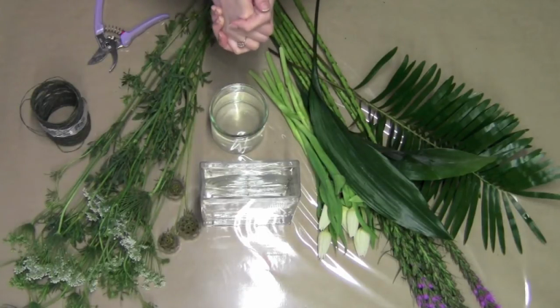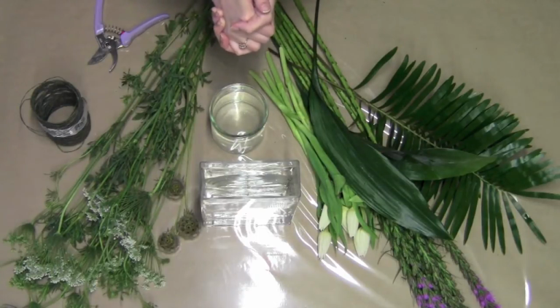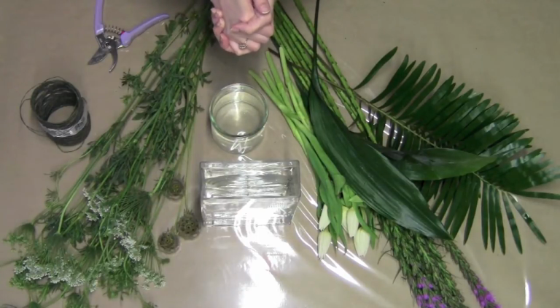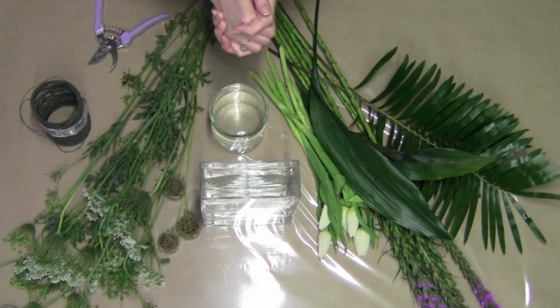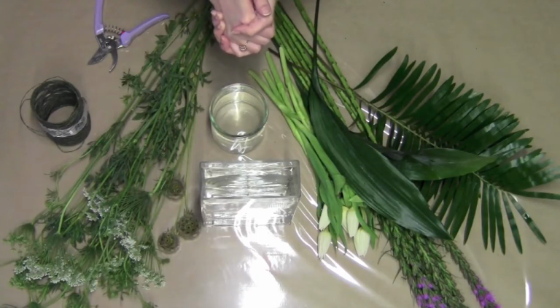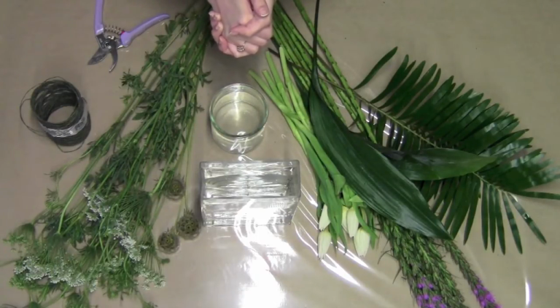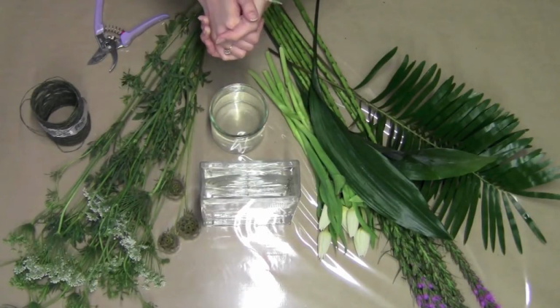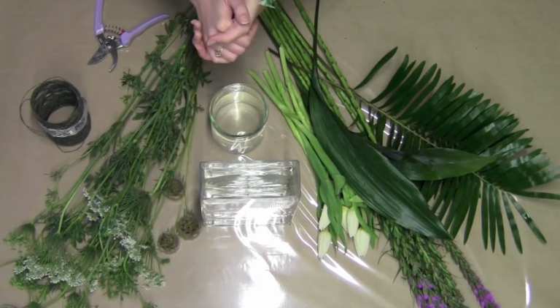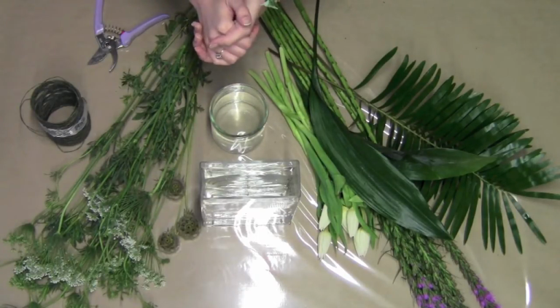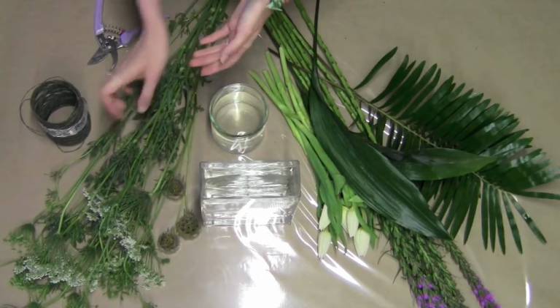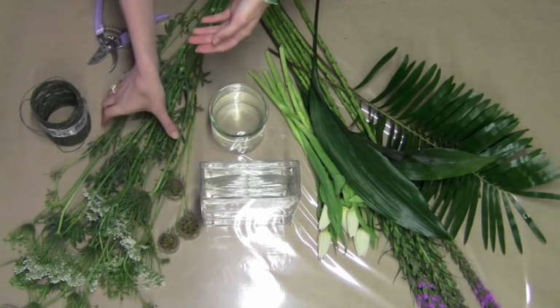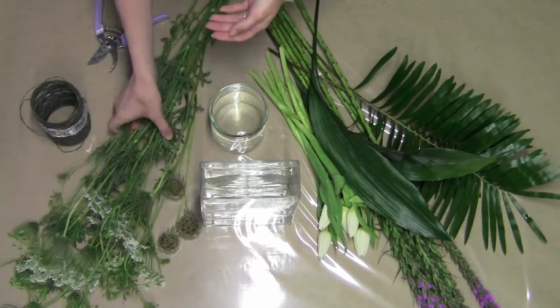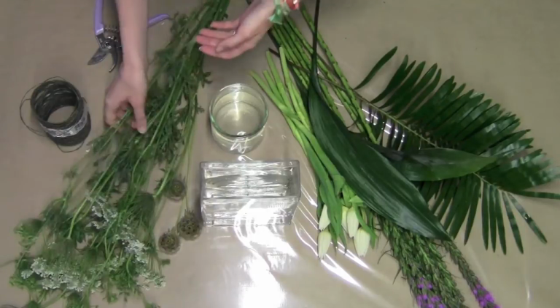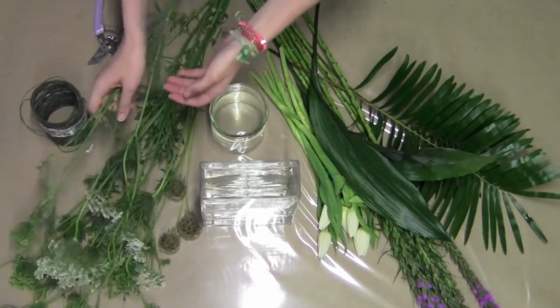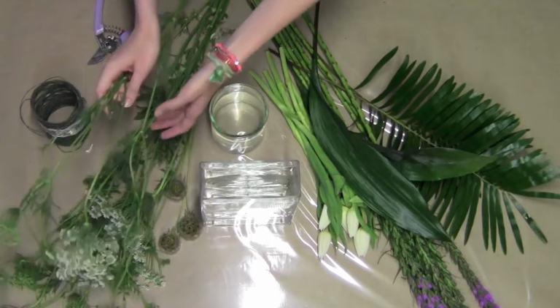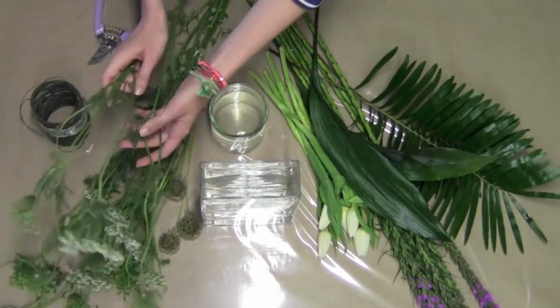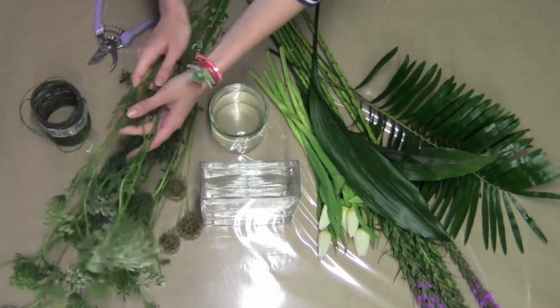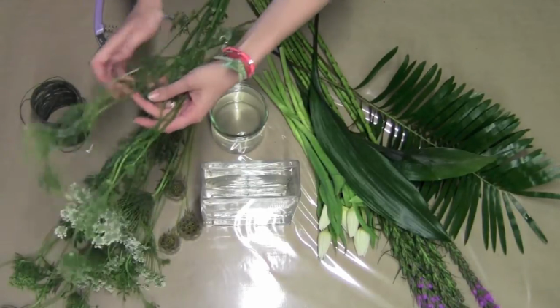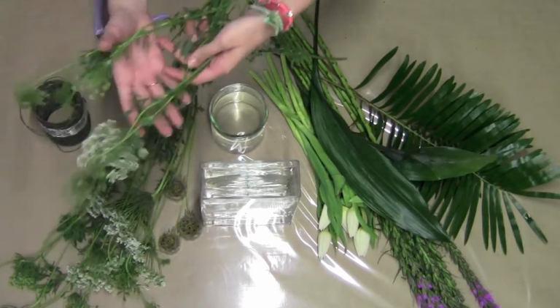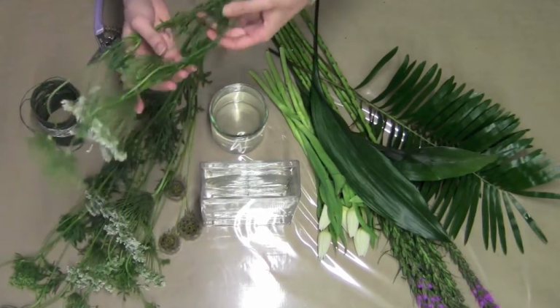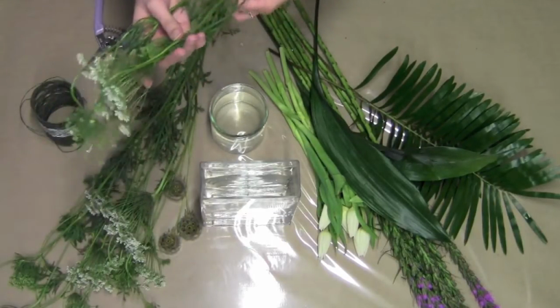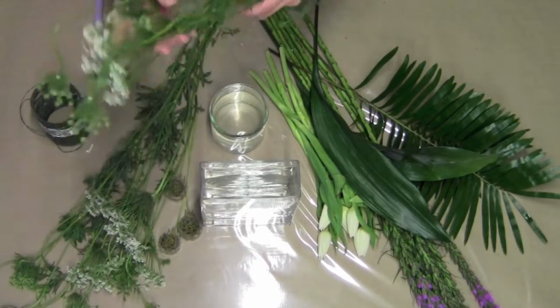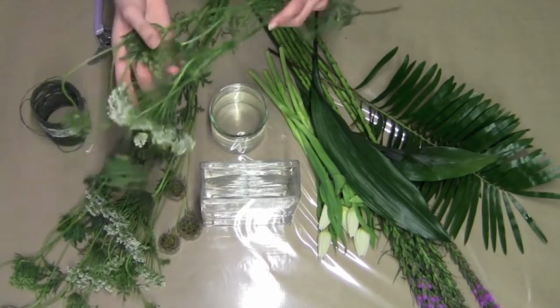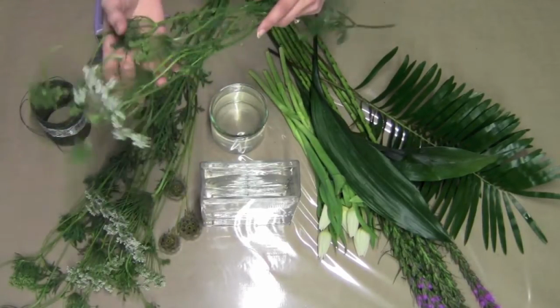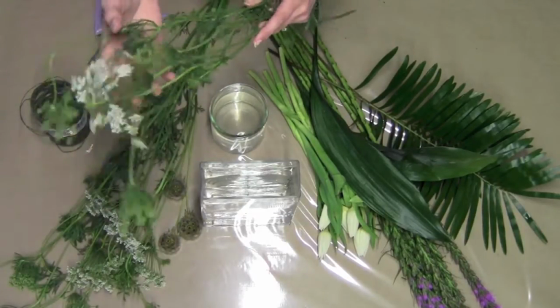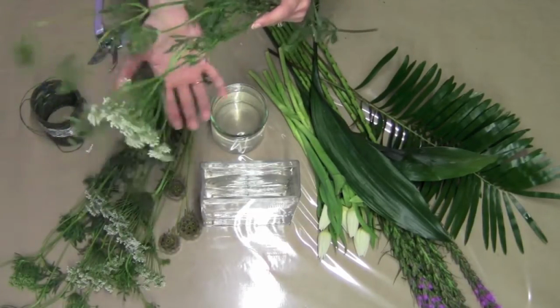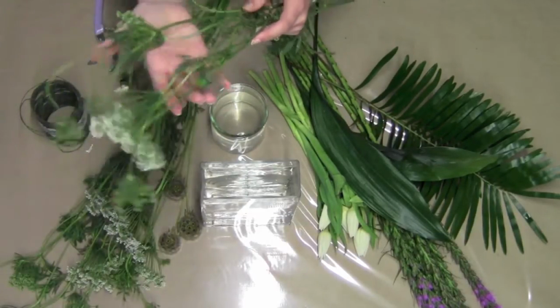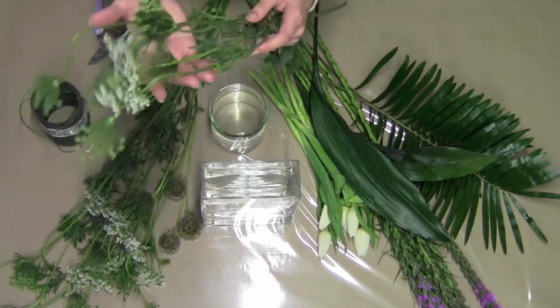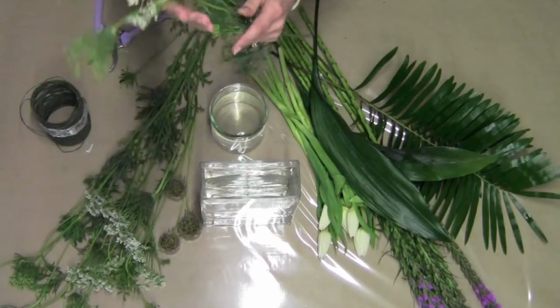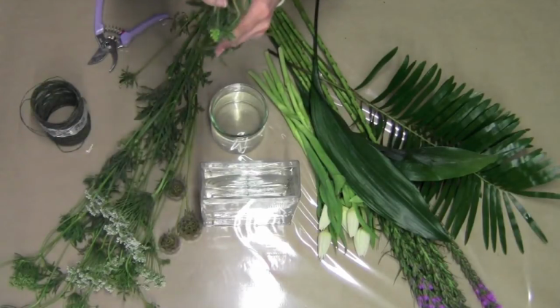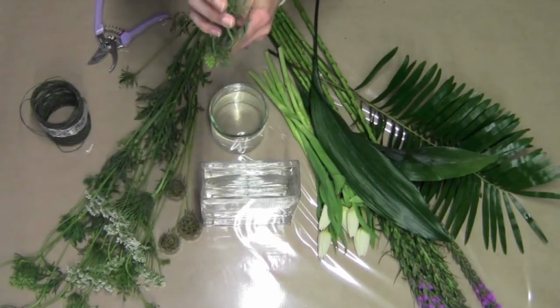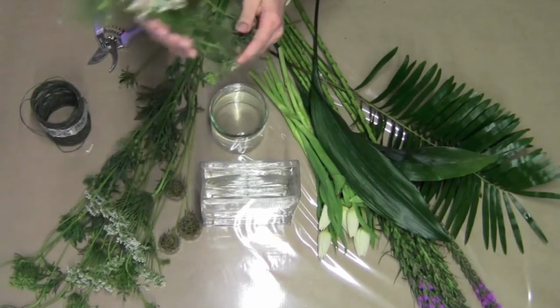A few of the flowers that we have today to work with — this nice lace flower, and as you can see it has tons of laterals, so you're going to be able to do a lot with it.